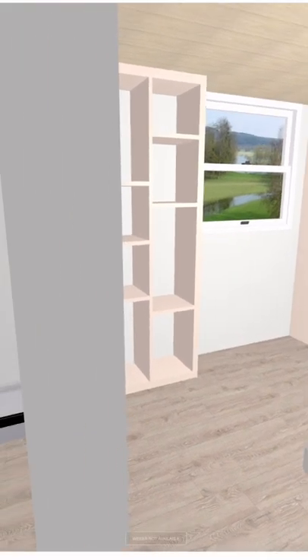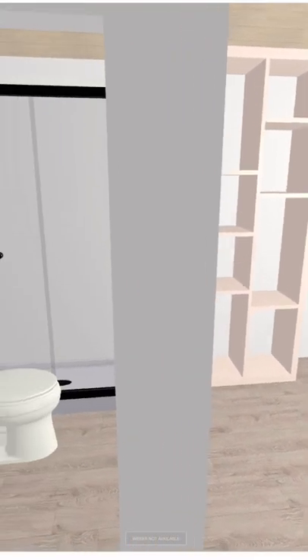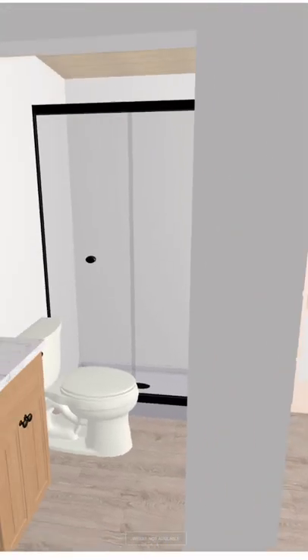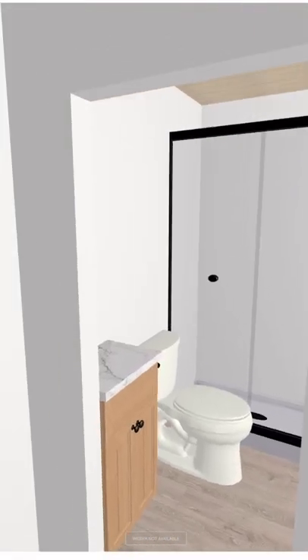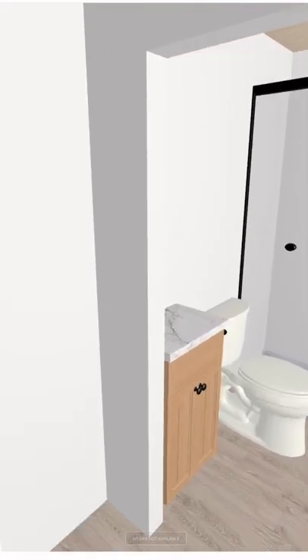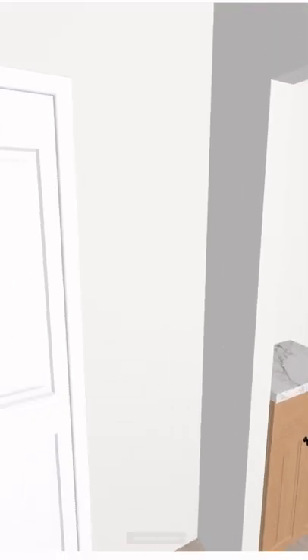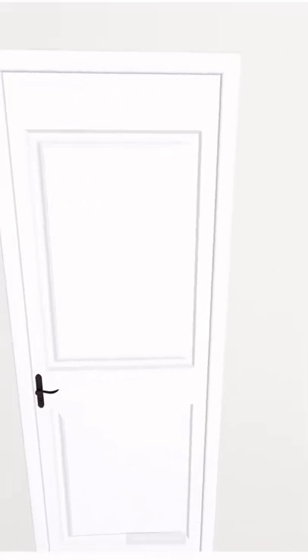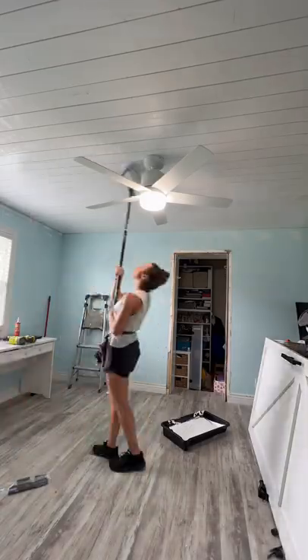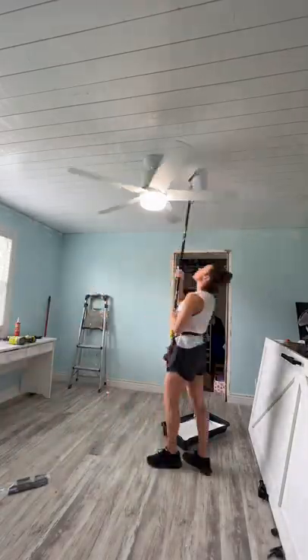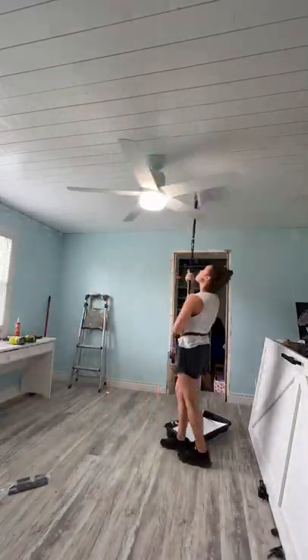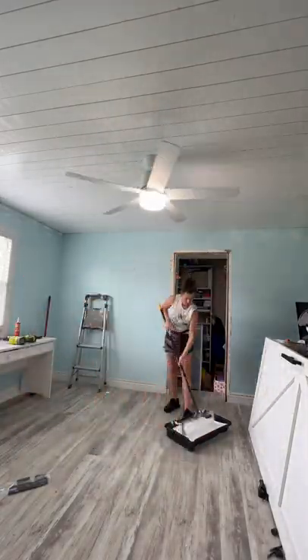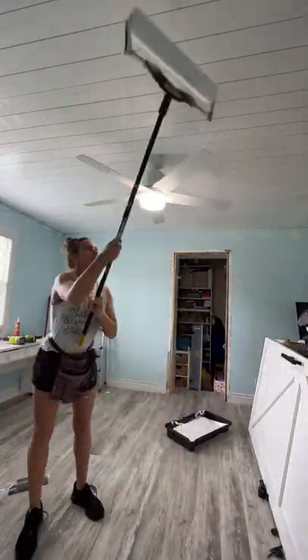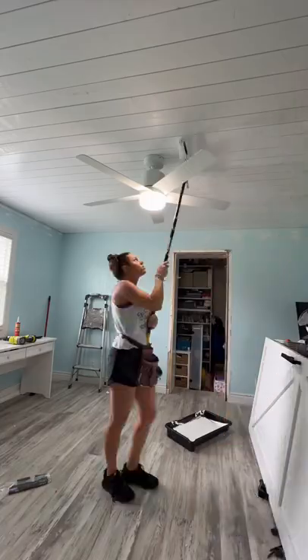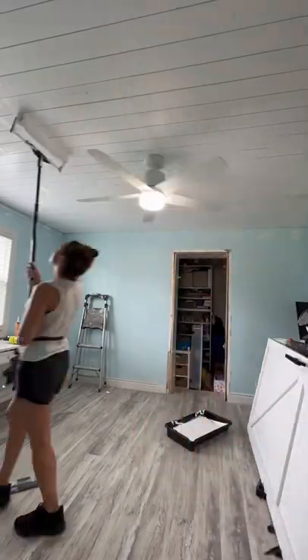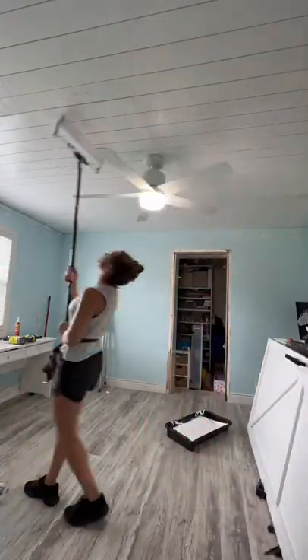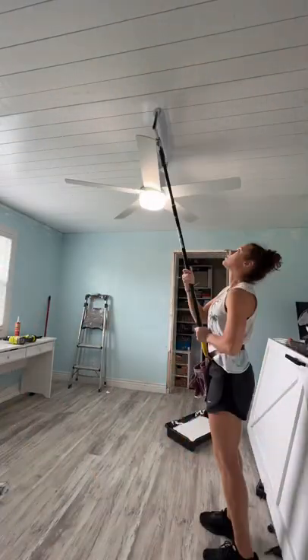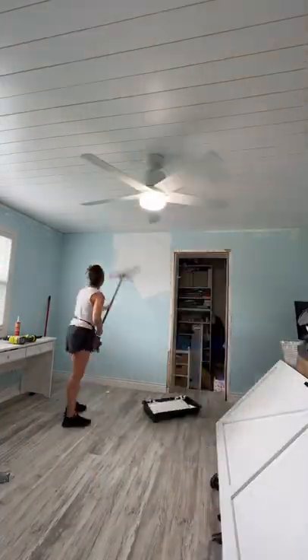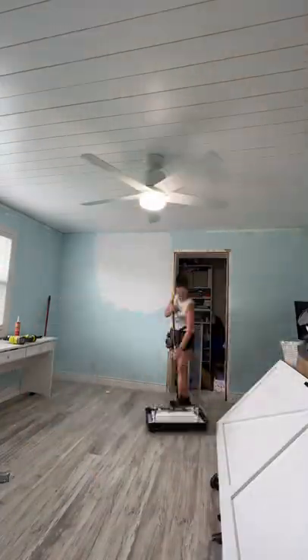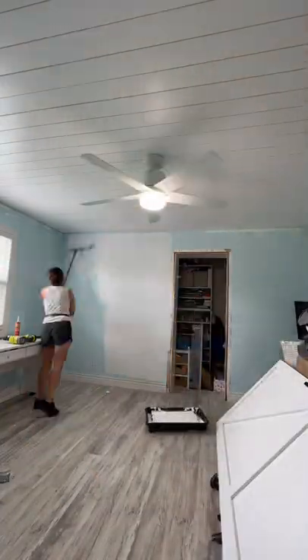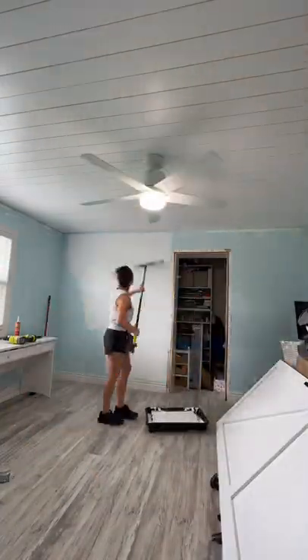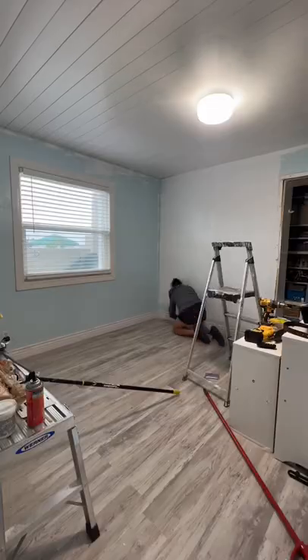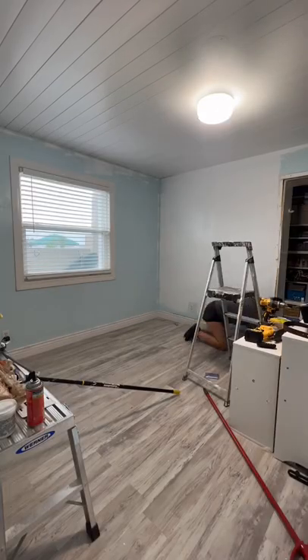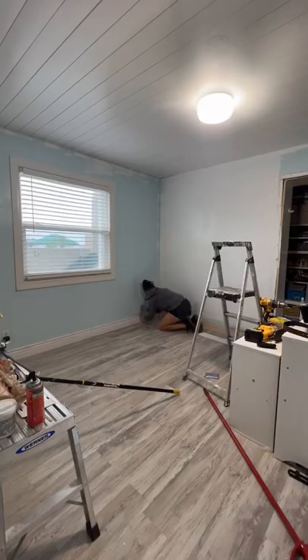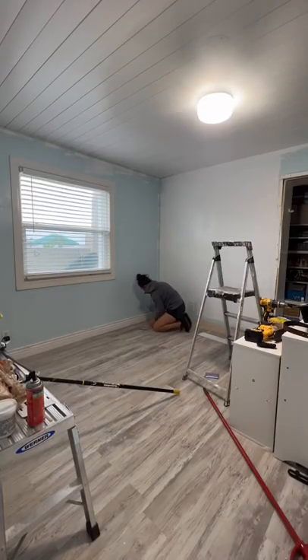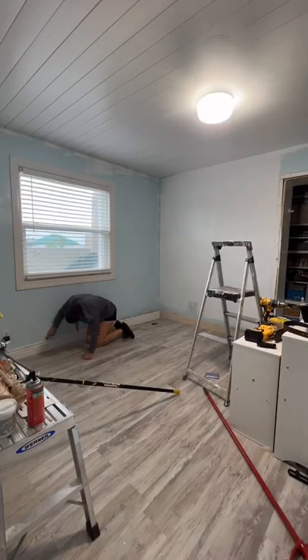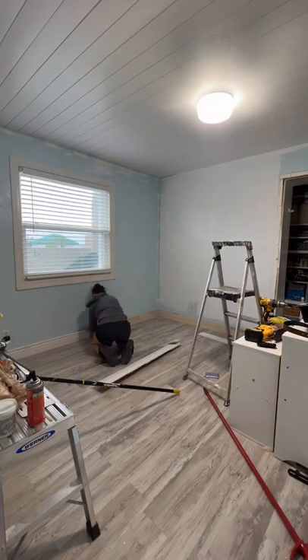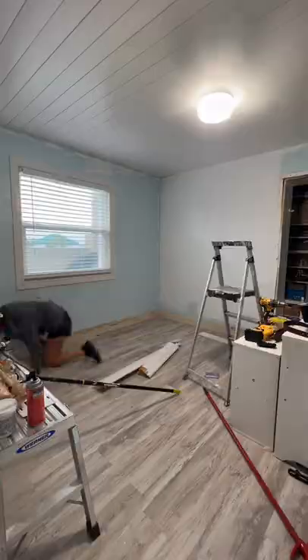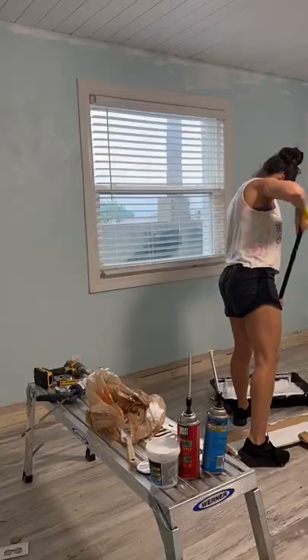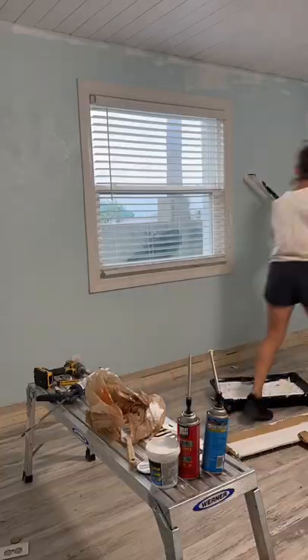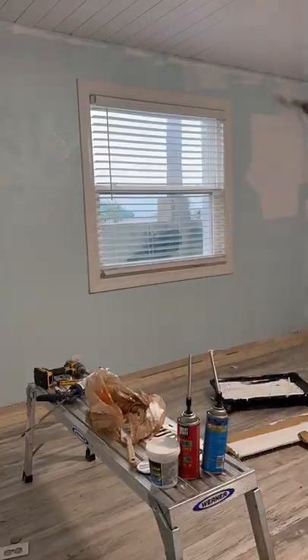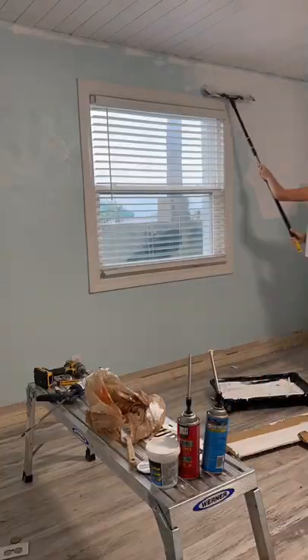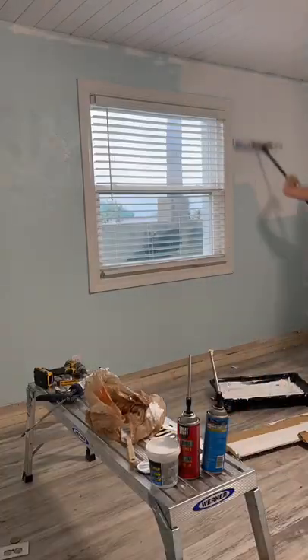We finished covering the popcorn ceiling by adding shiplap. I spackled all of the holes, caulked all of the seams, and finished it off with a bright white paint. I actually painted the underside of the ceiling fan prior to installing it.